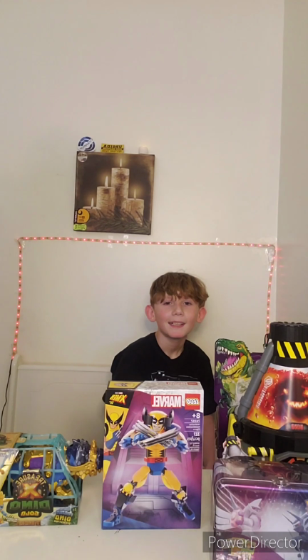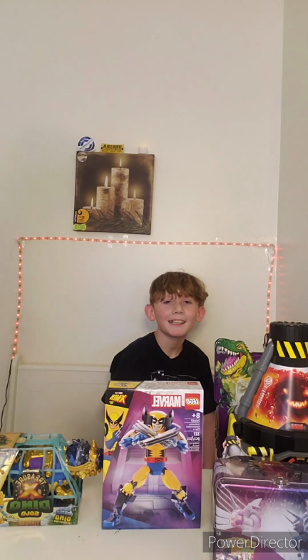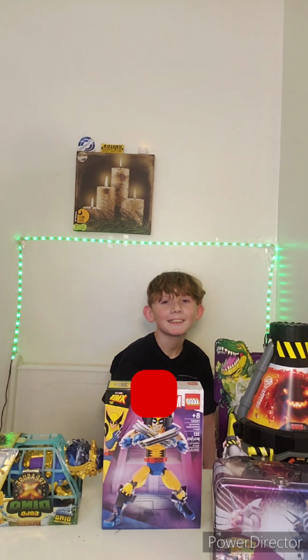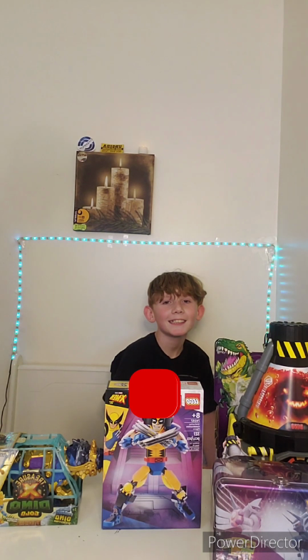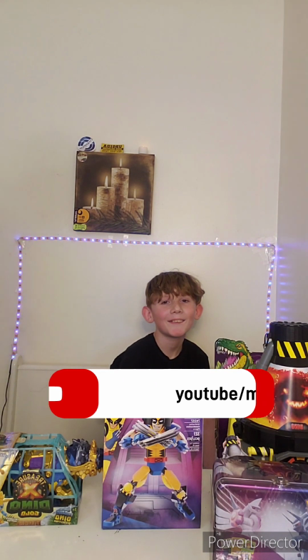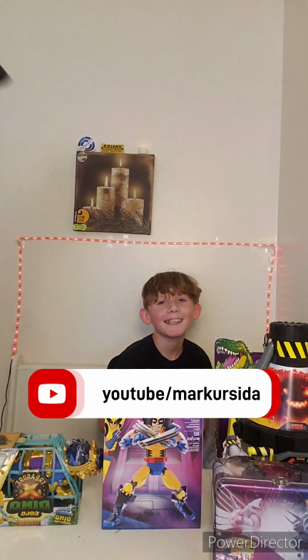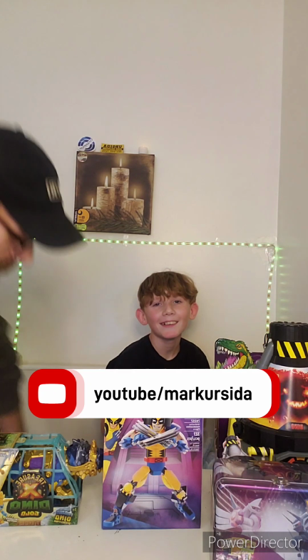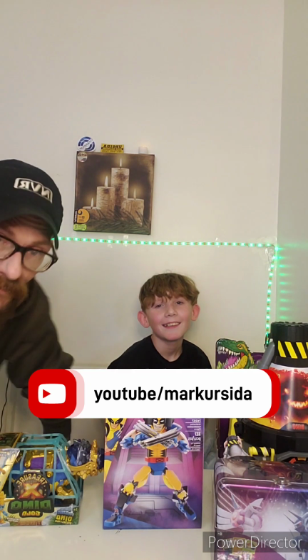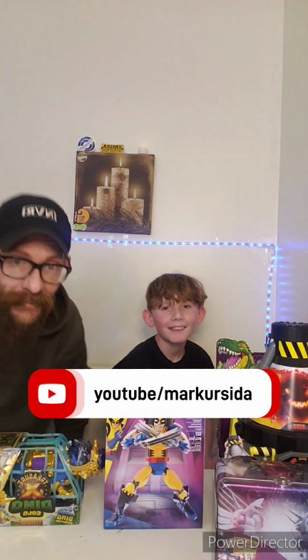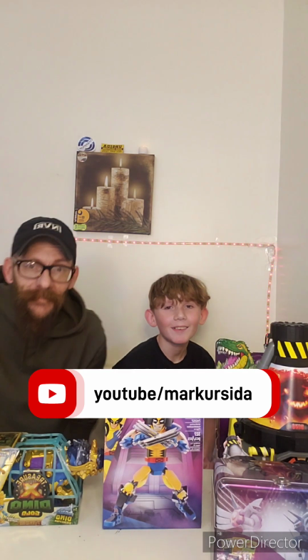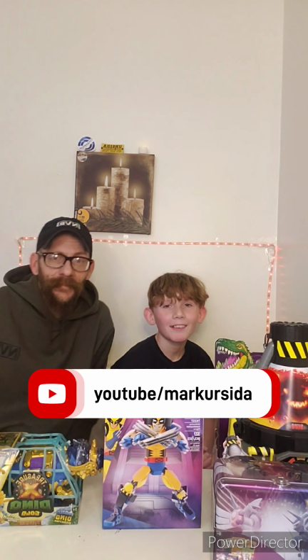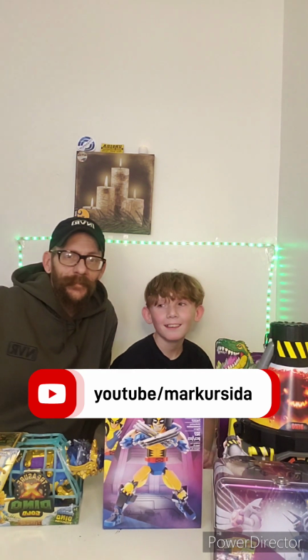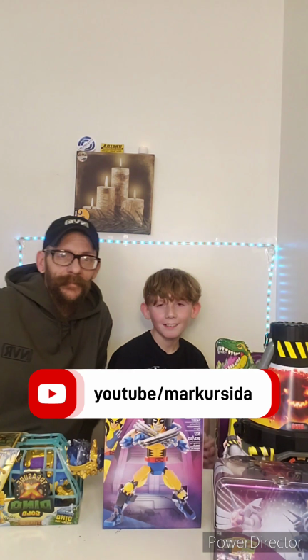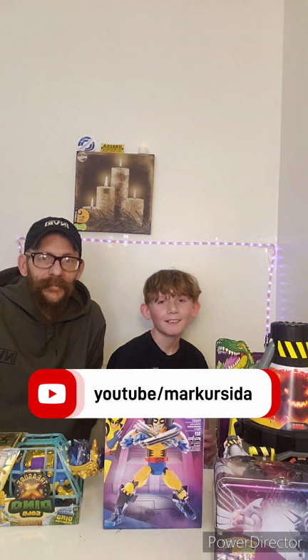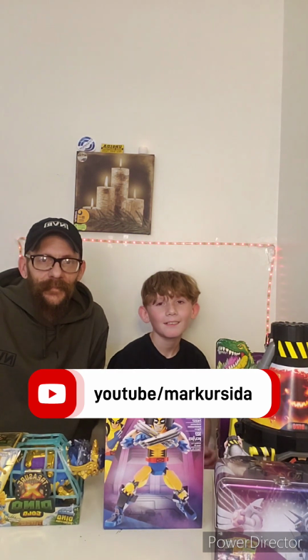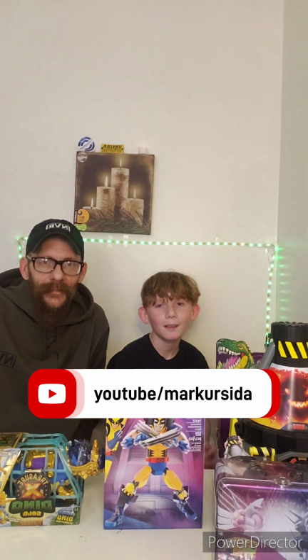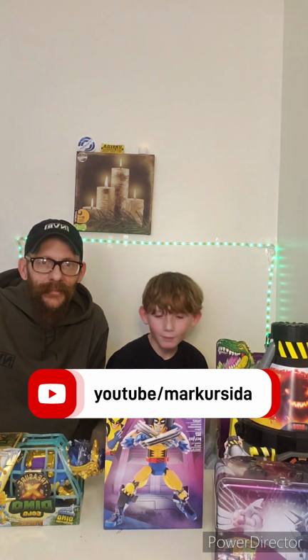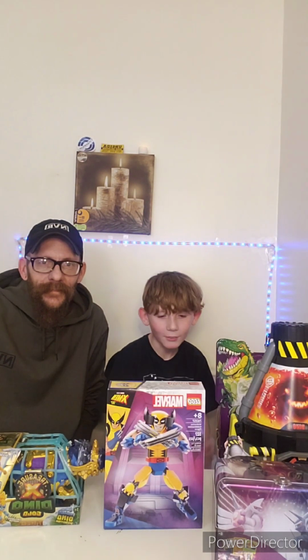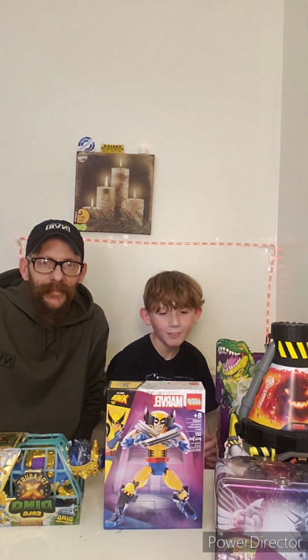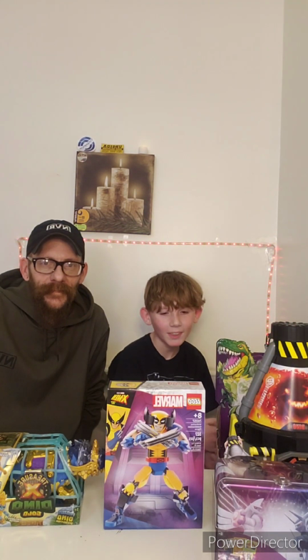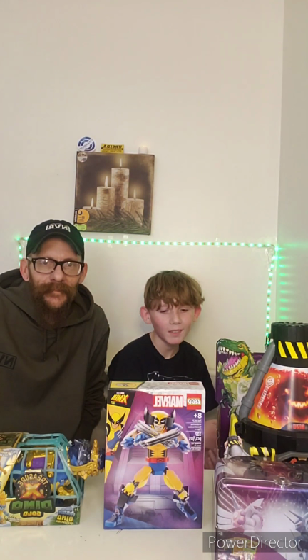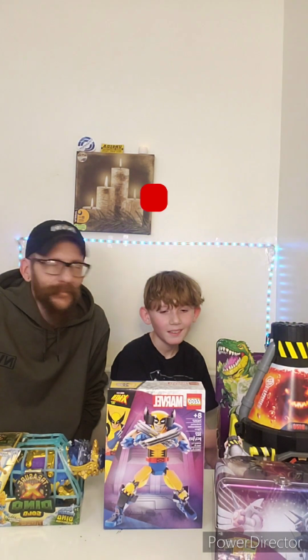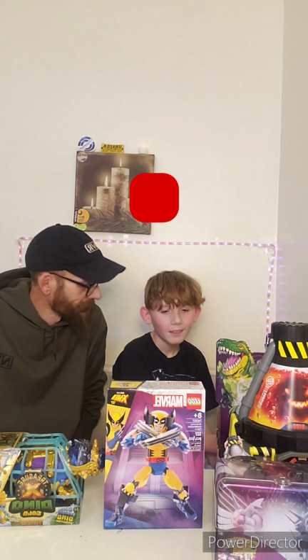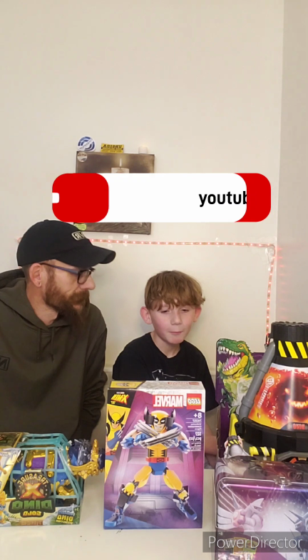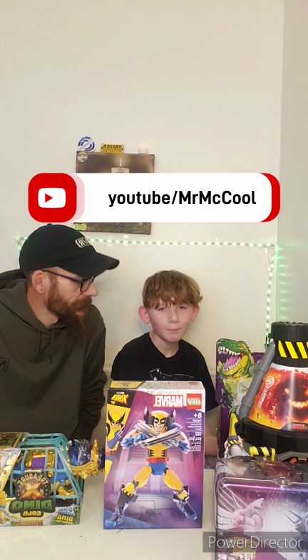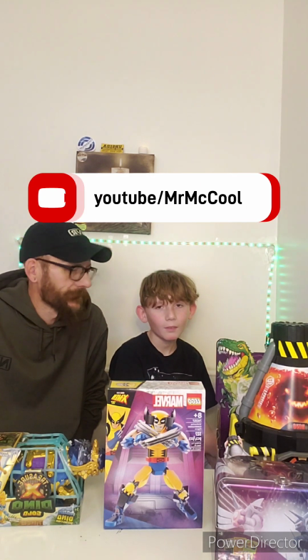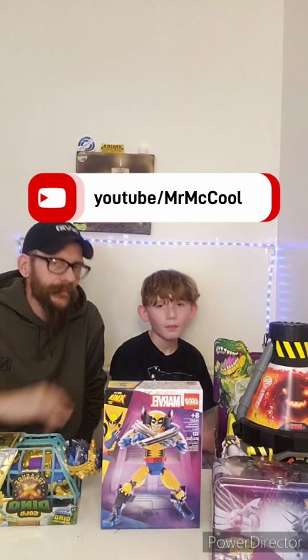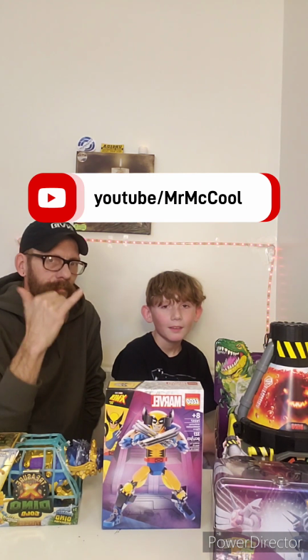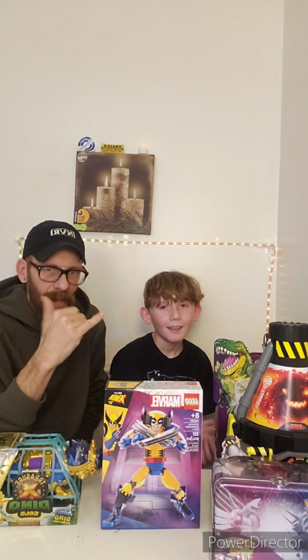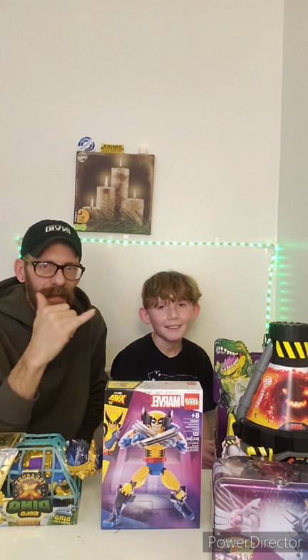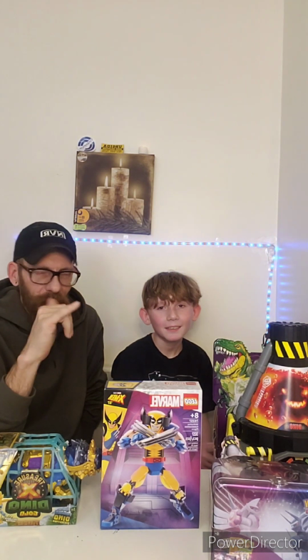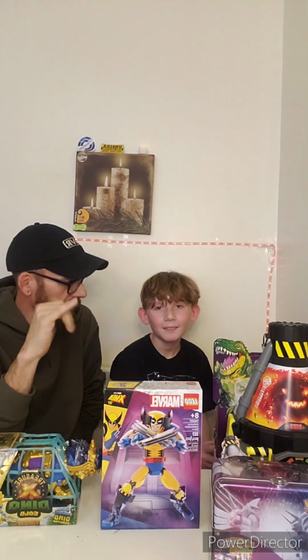Hi guys, G Gamer here with your Chef Family Gaming. Got another video.